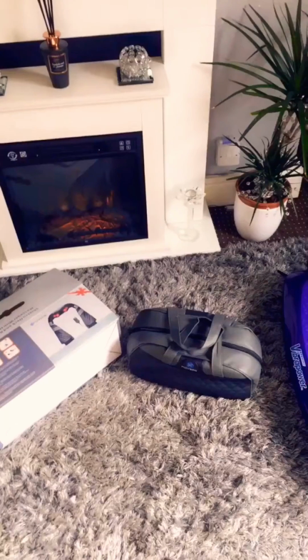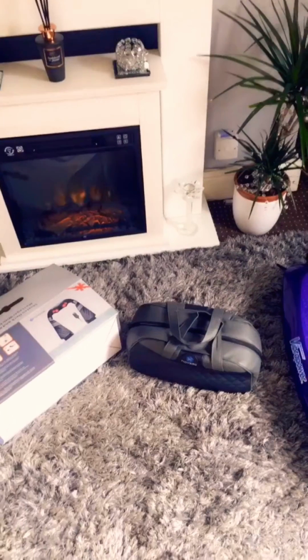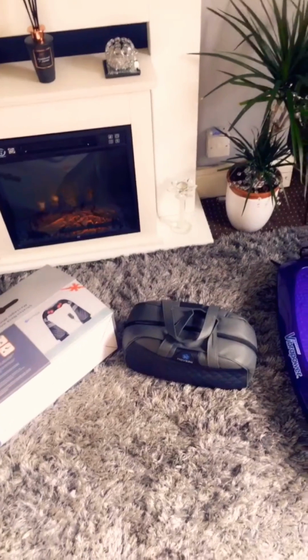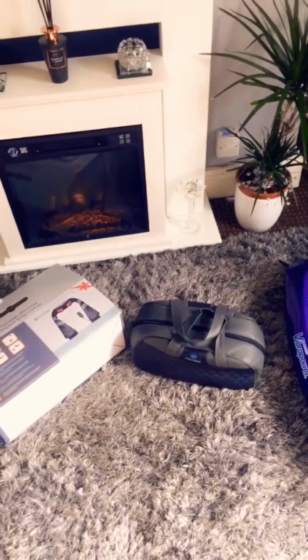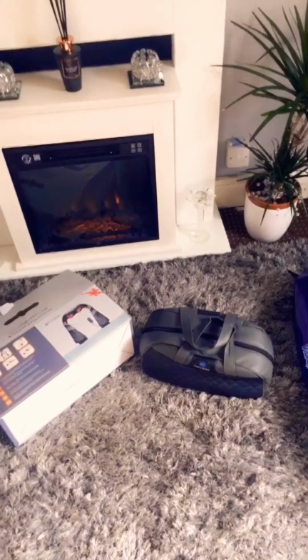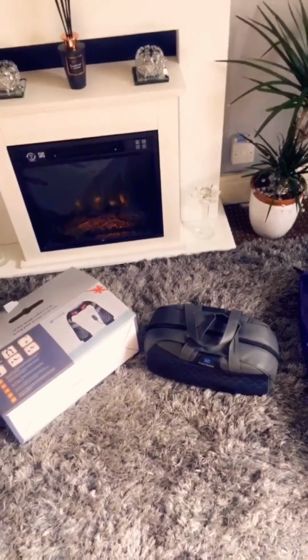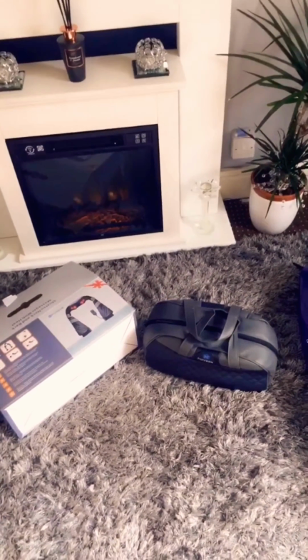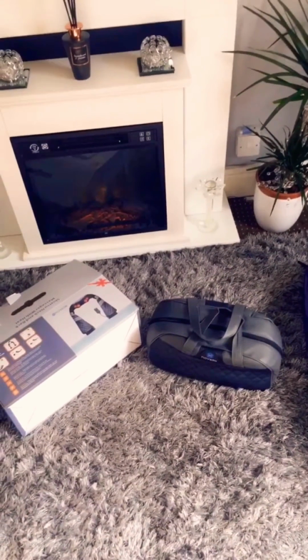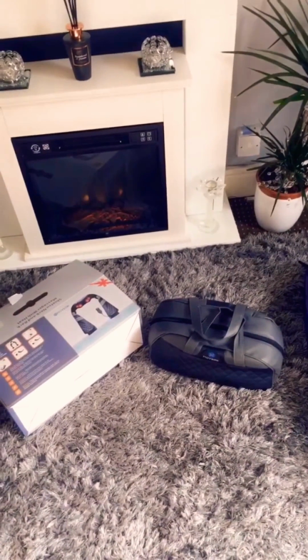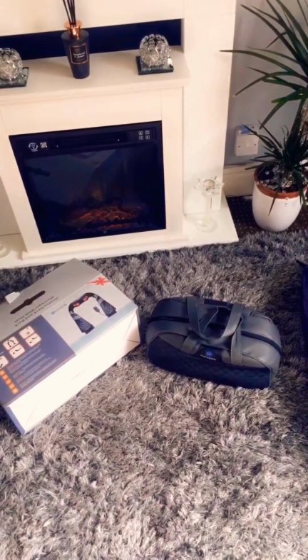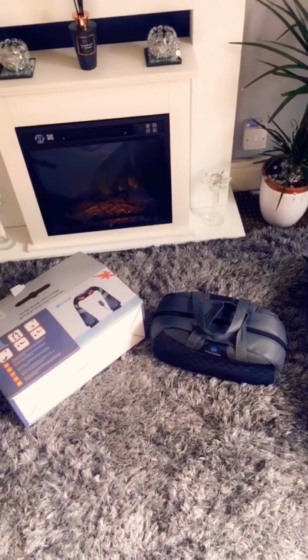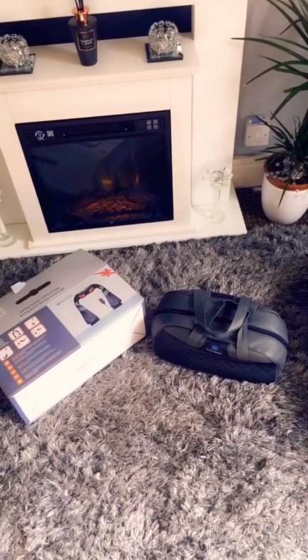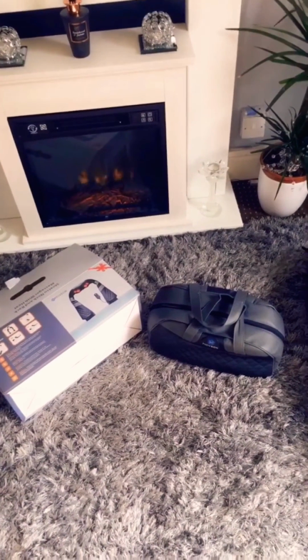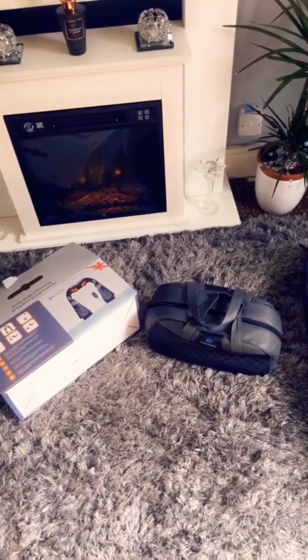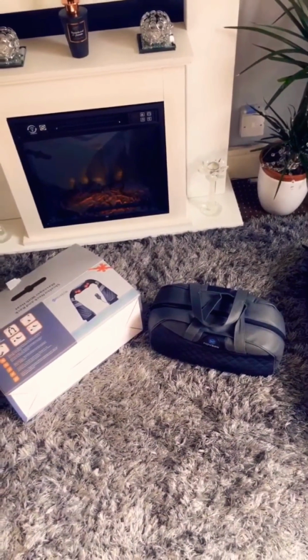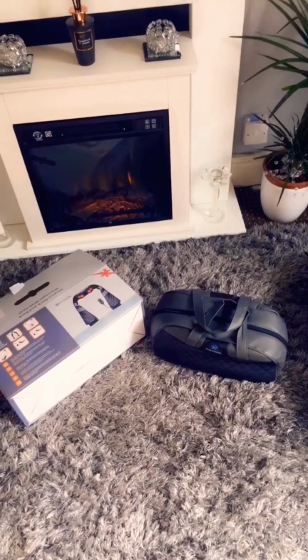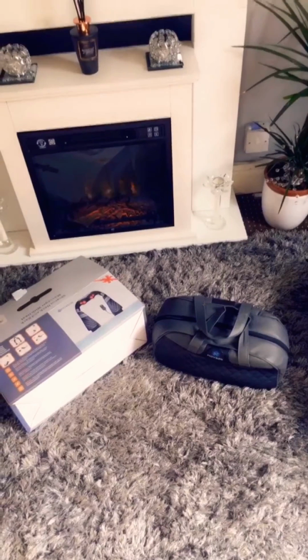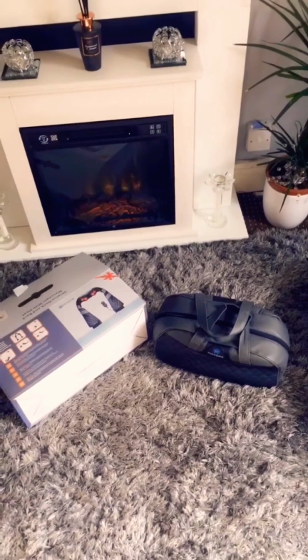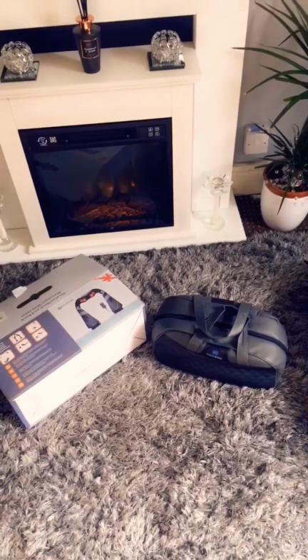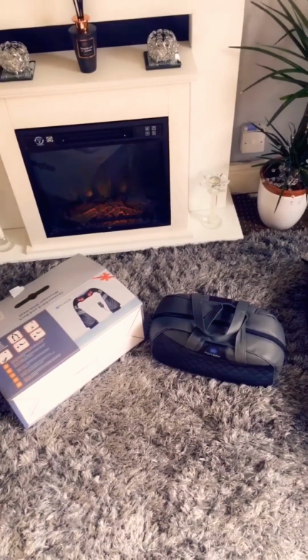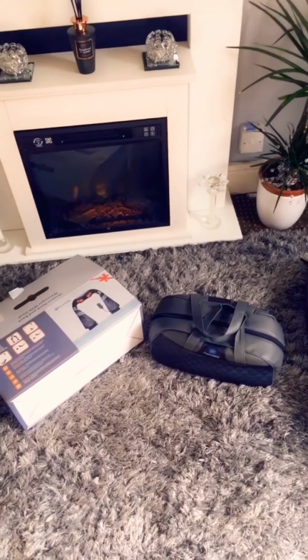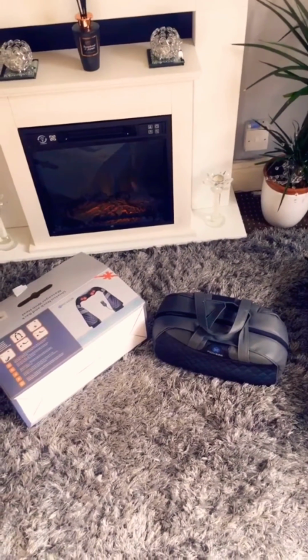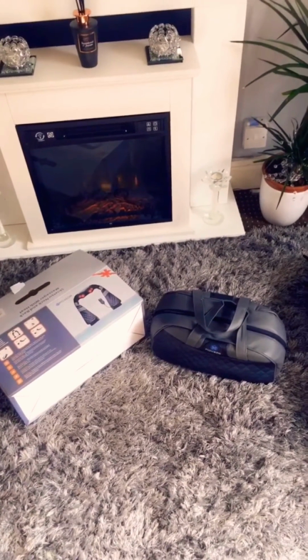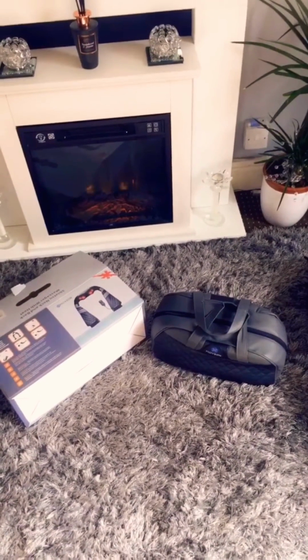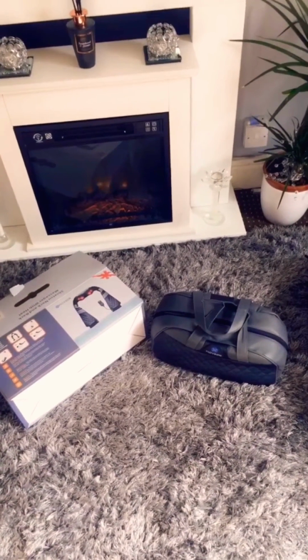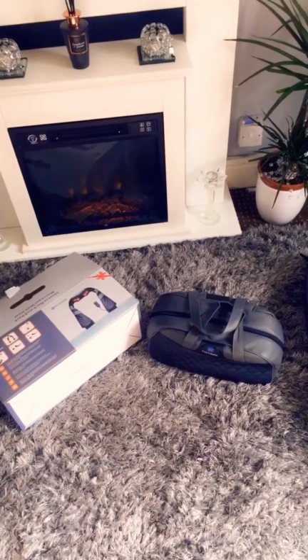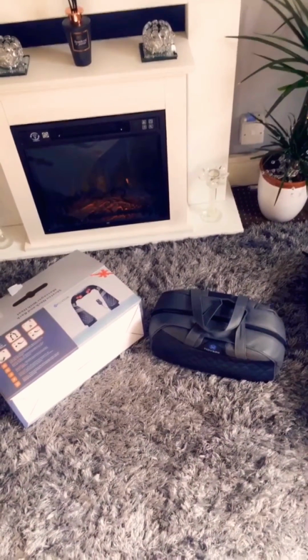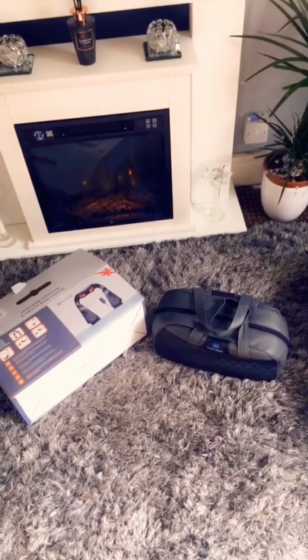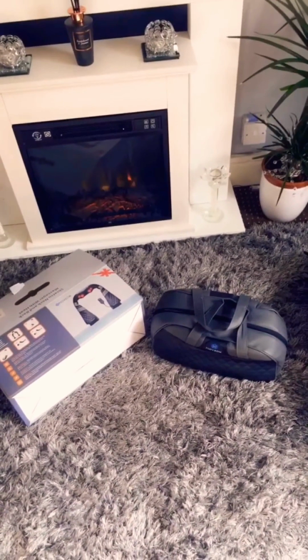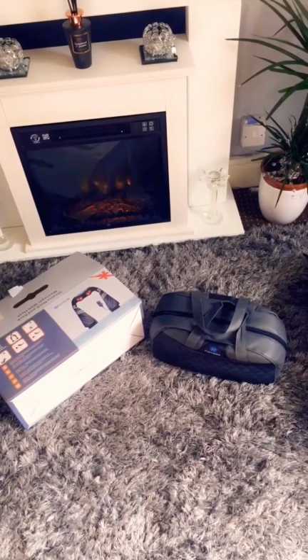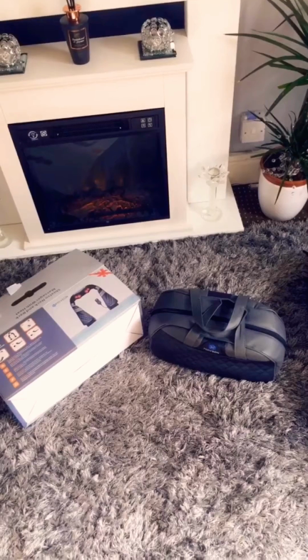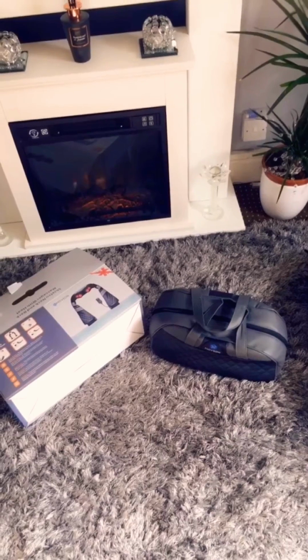Guys, I've just opened my Amazon delivery and I've got a few things that I've ordered and bought that are brilliant. I'm going to show you what I've got.